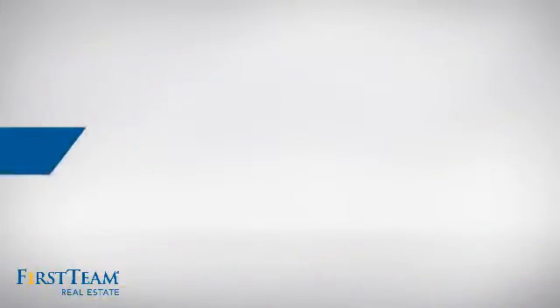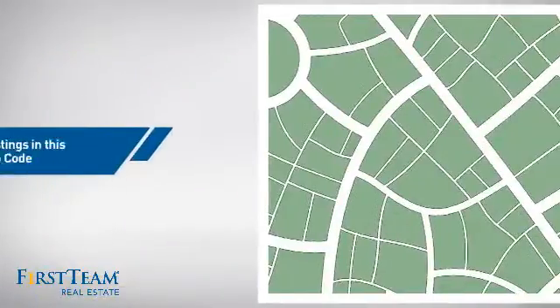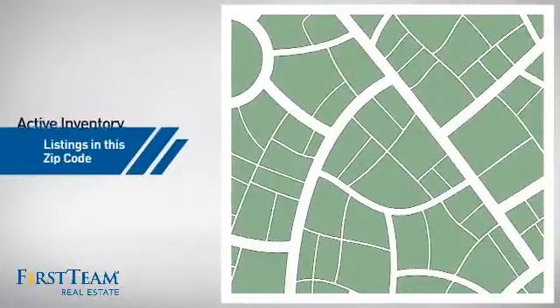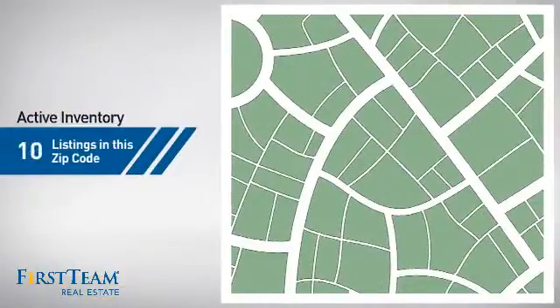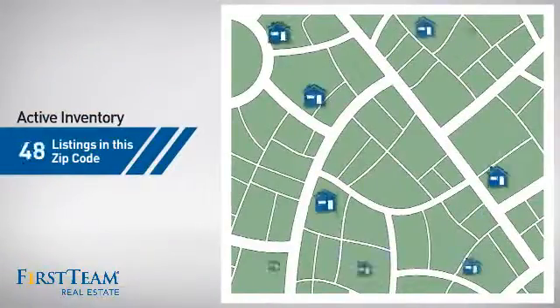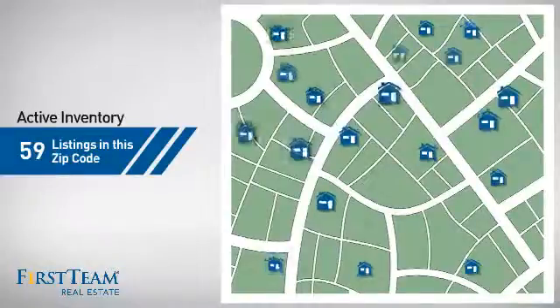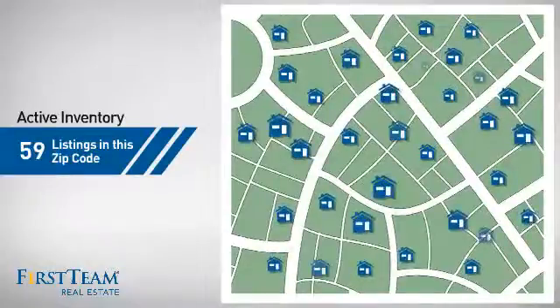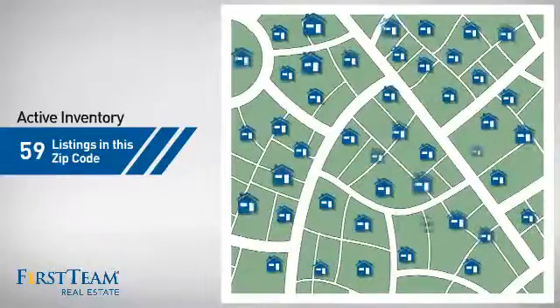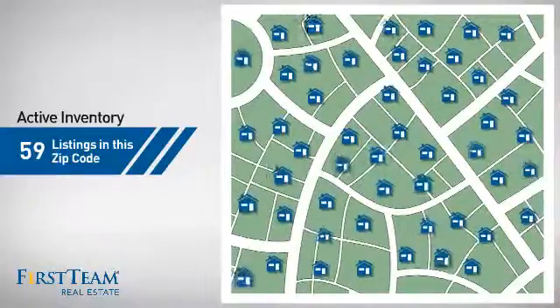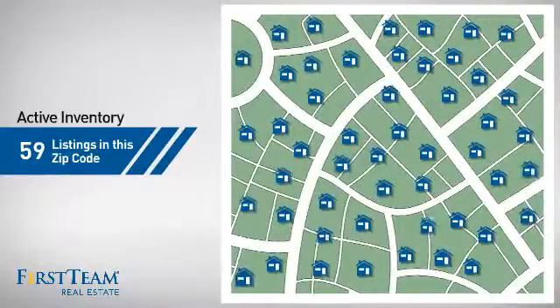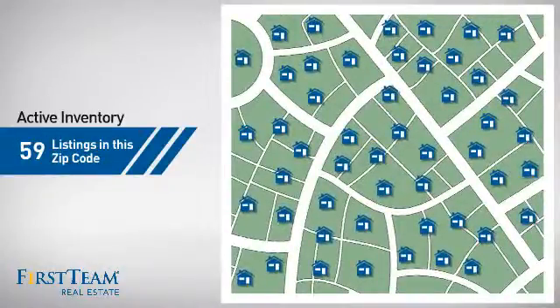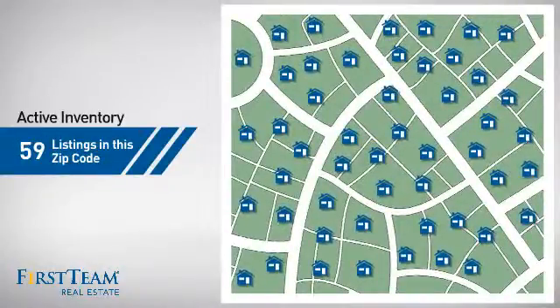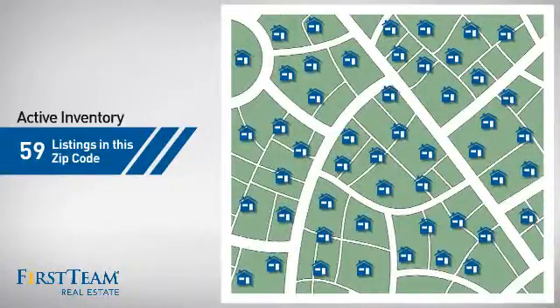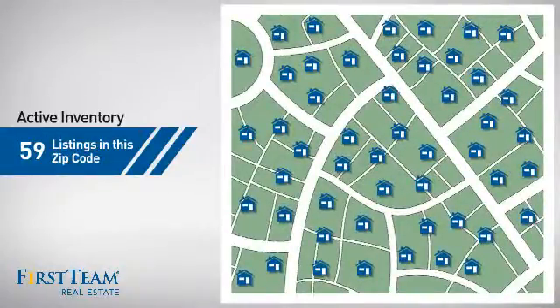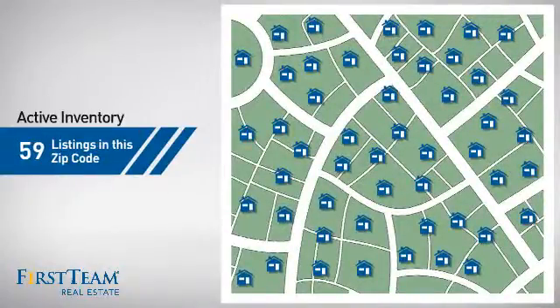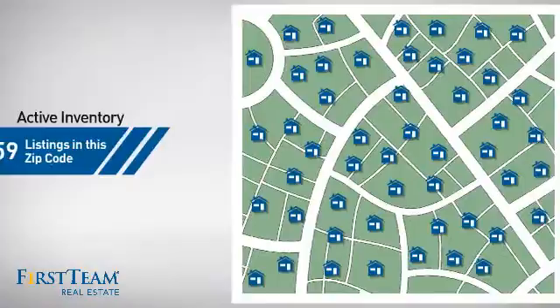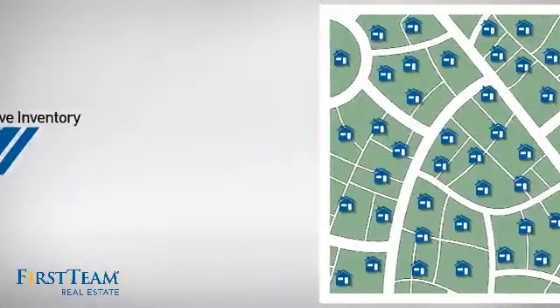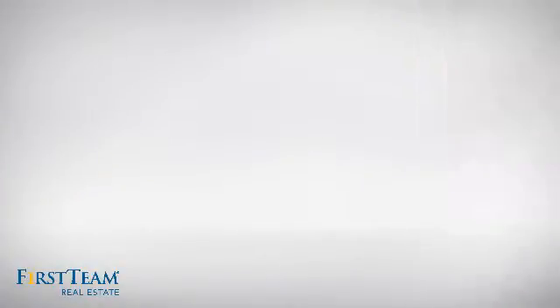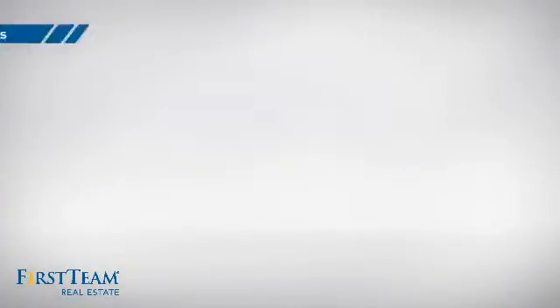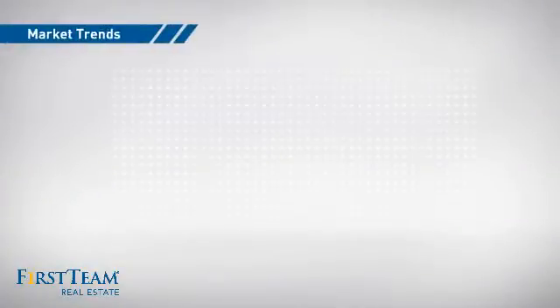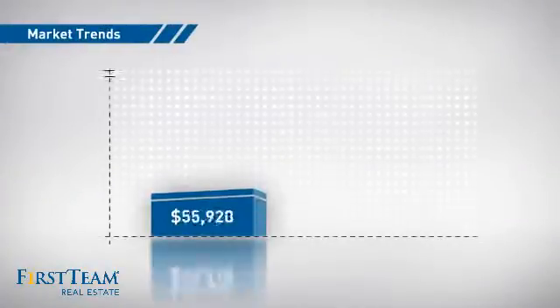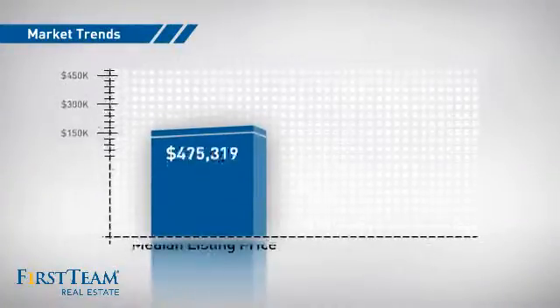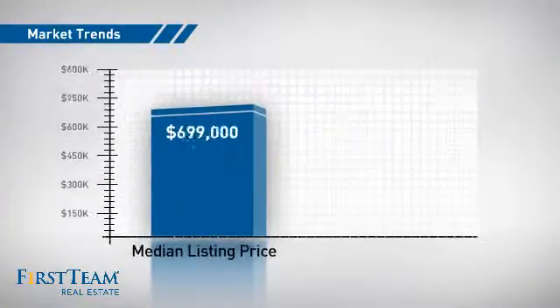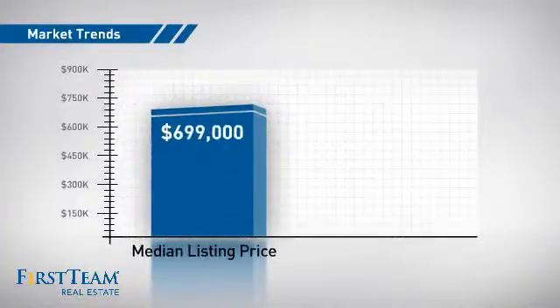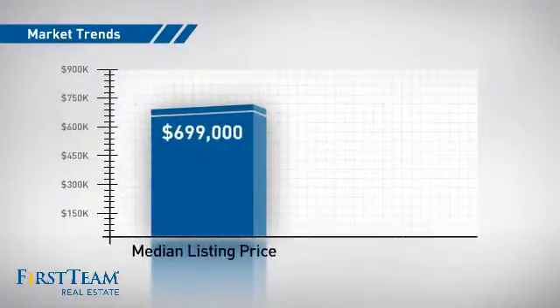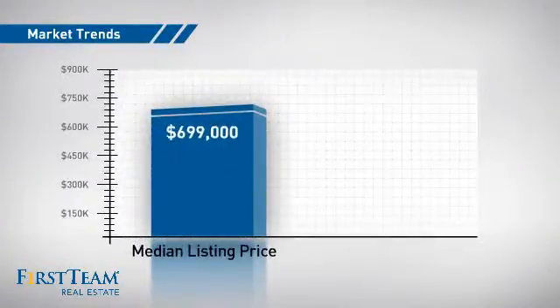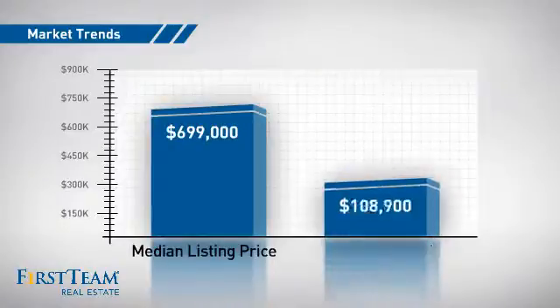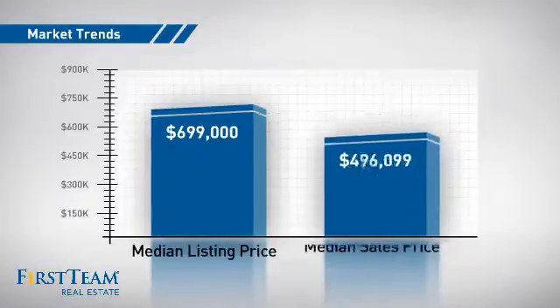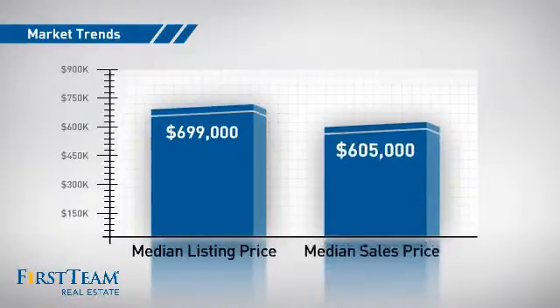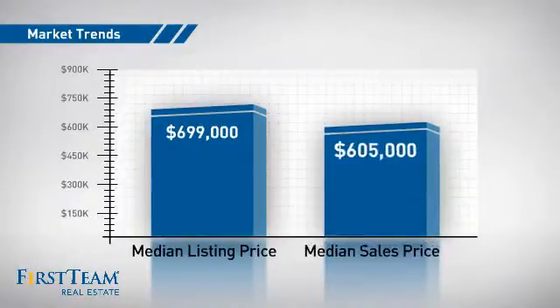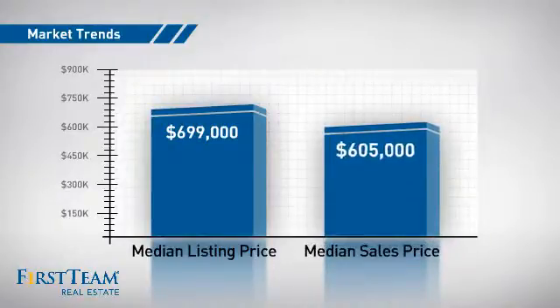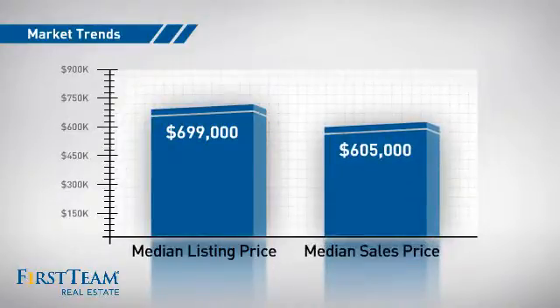Wondering how it stacks up against the competition? There are now just under 60 homes on the market within this zip code, with a median list price of just under $700,000 and a median sale price of just over $600,000.